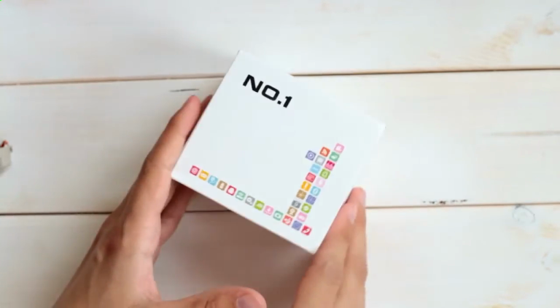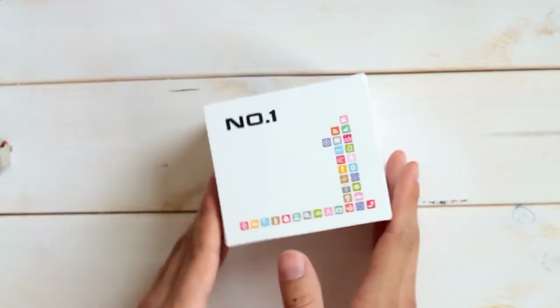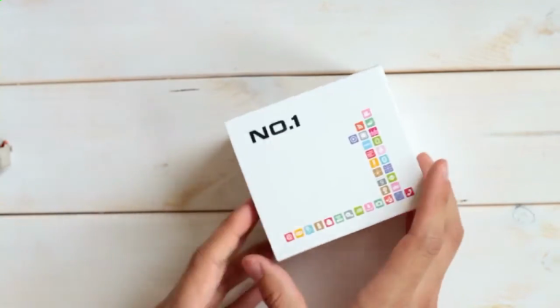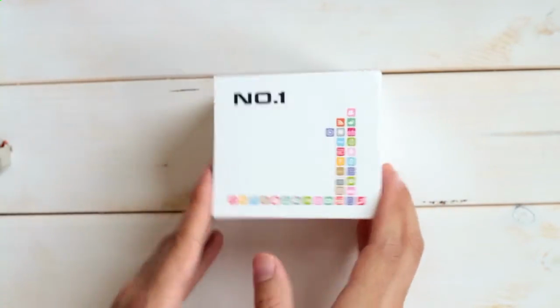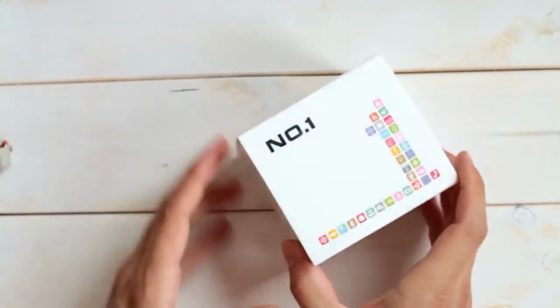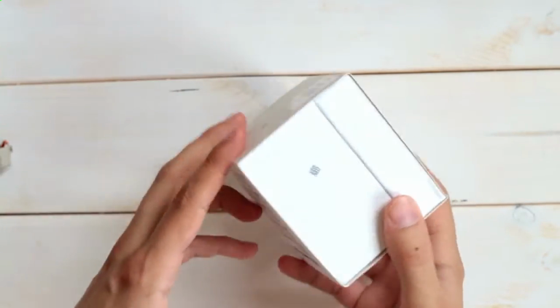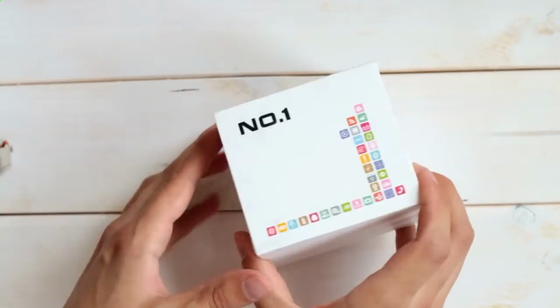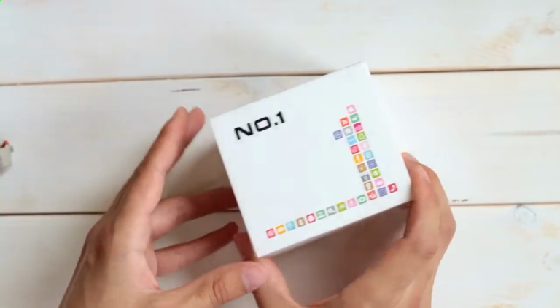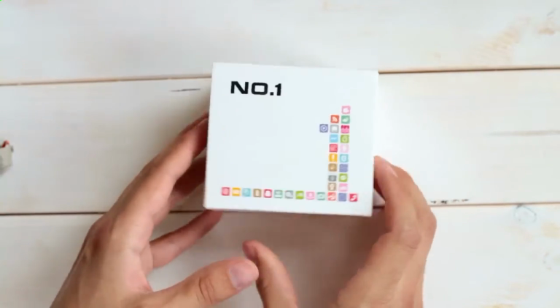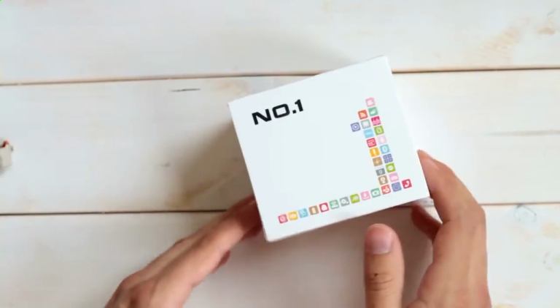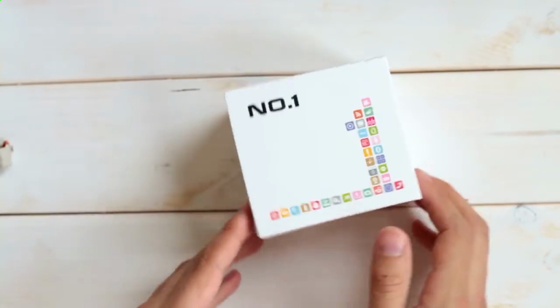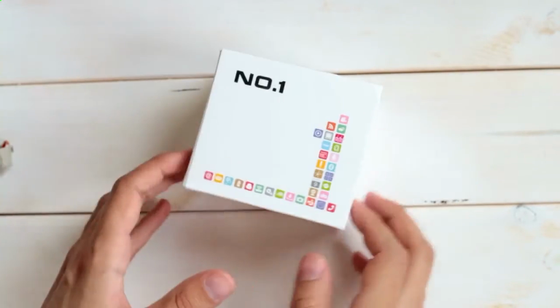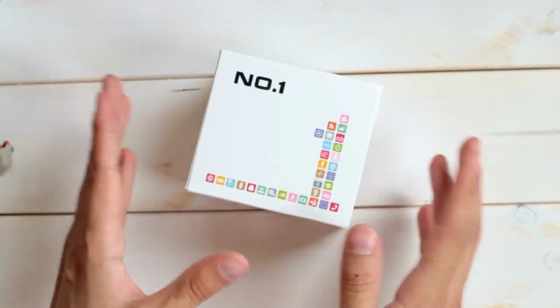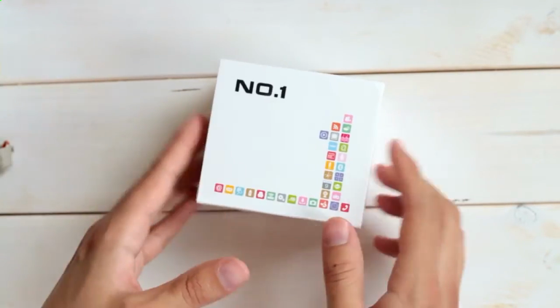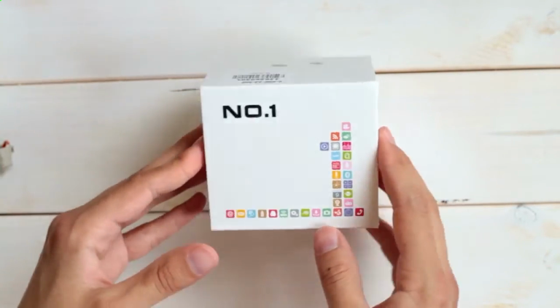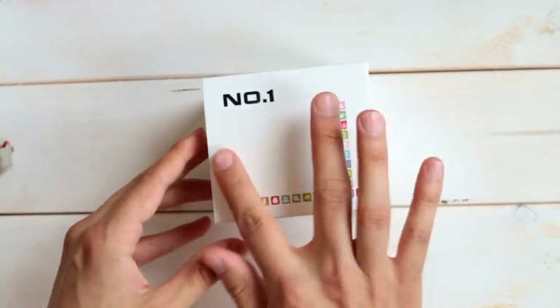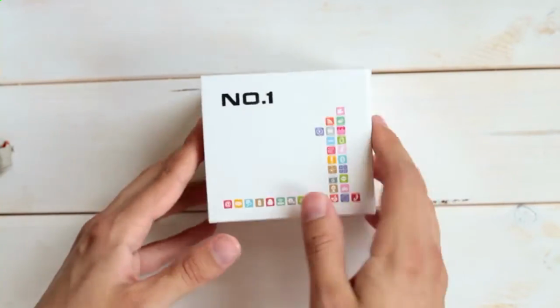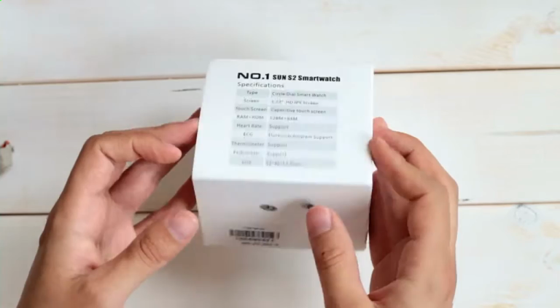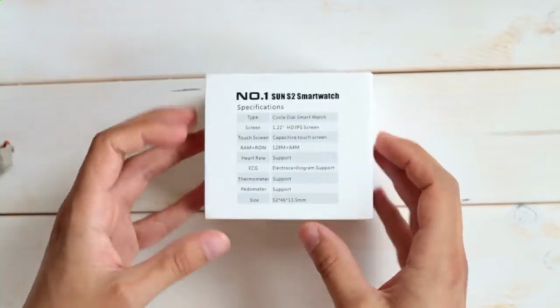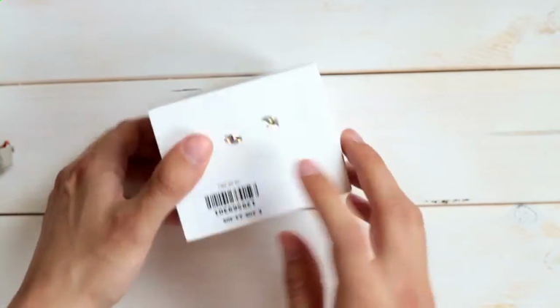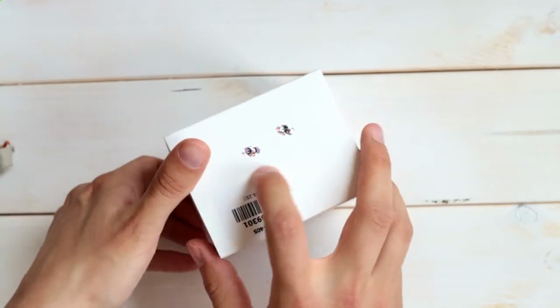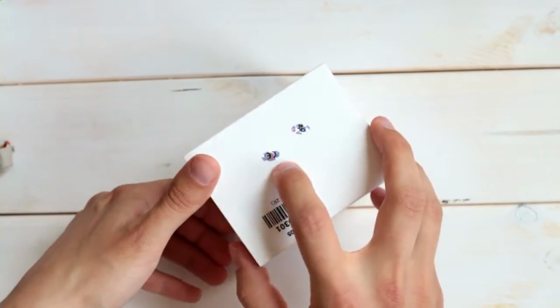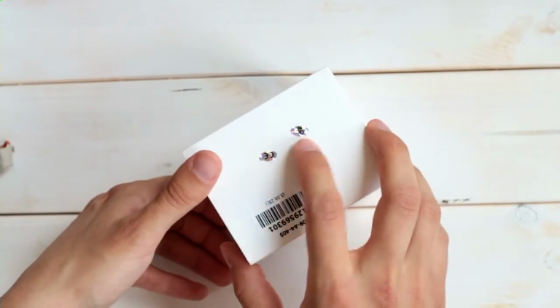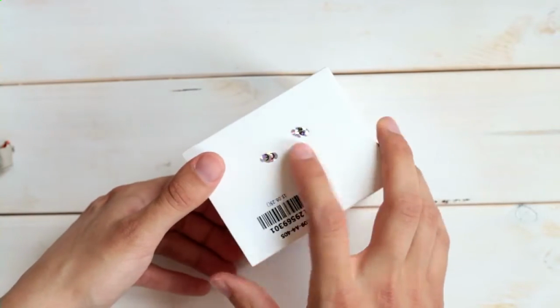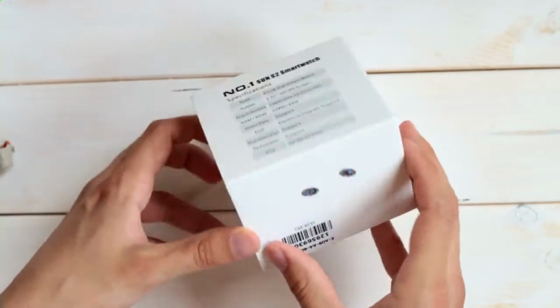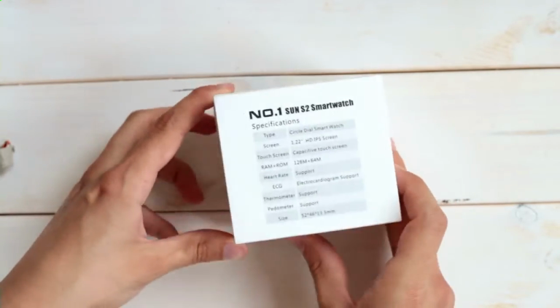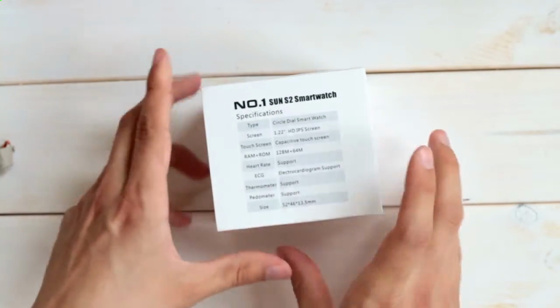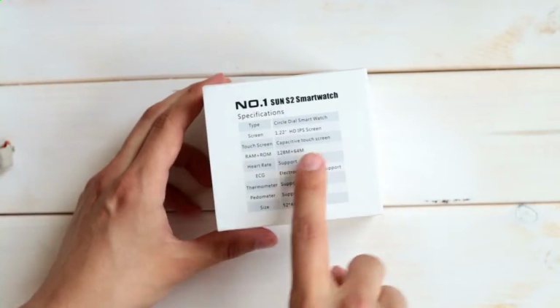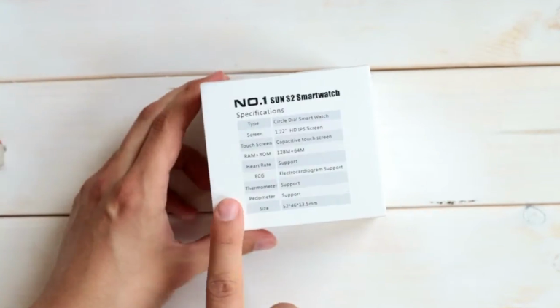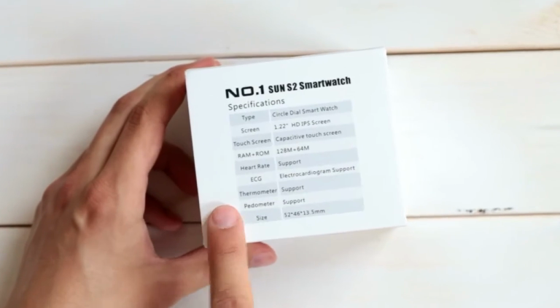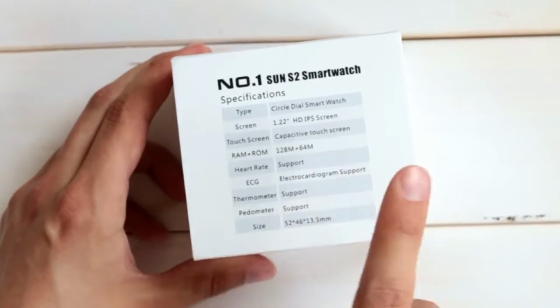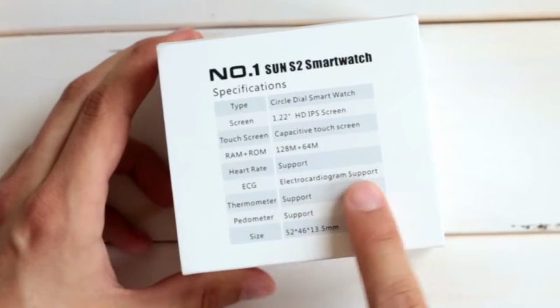The Sun S2 comes in a kind of square or cubicle shaped box with just the Number One logo on top. On the side there's a CE logo and something else, and on the back we have the specifications. So let's quickly check it.